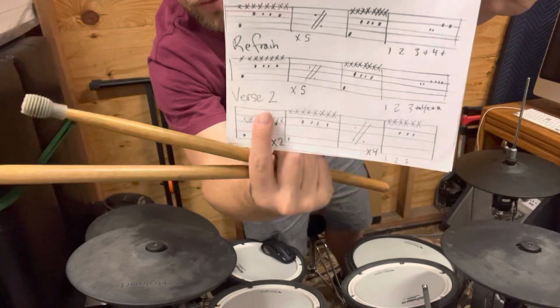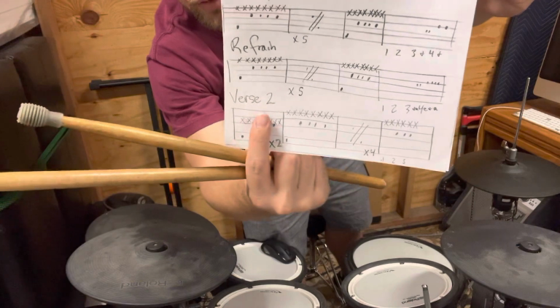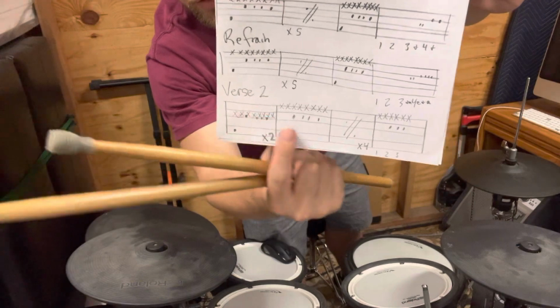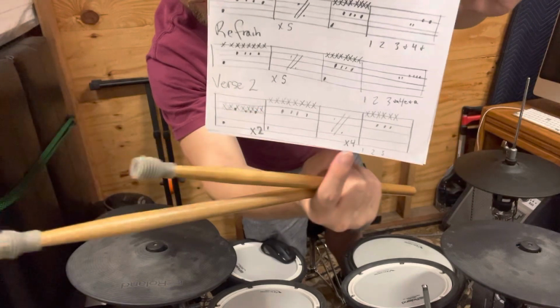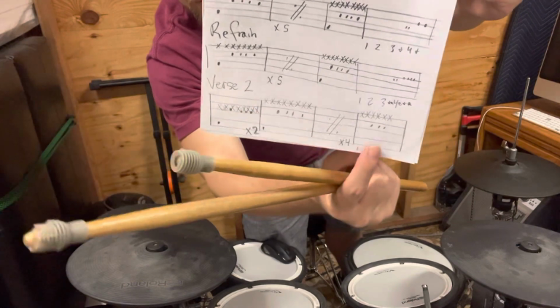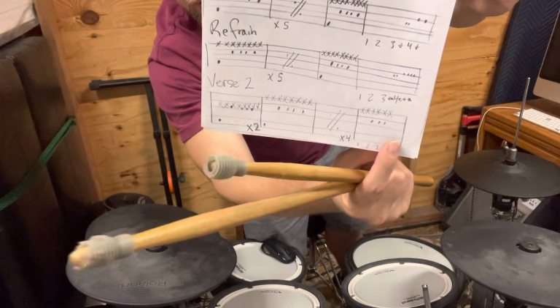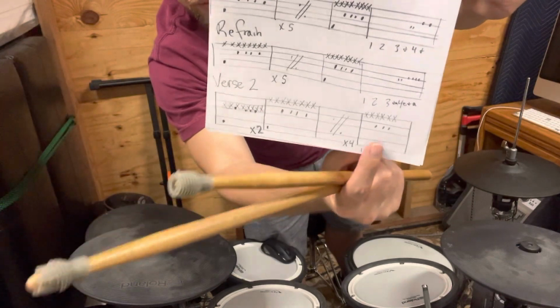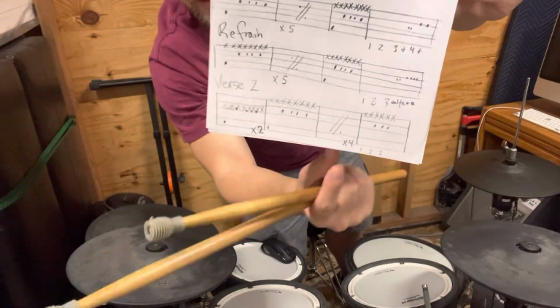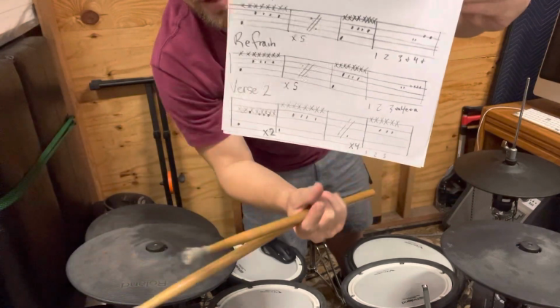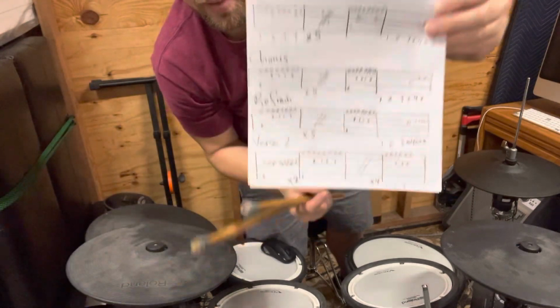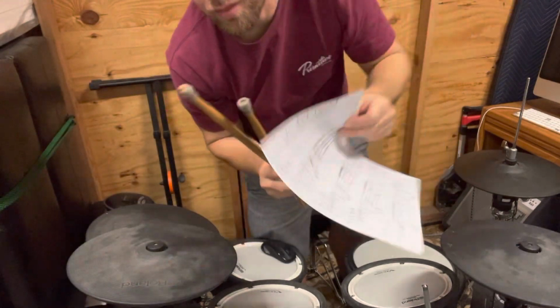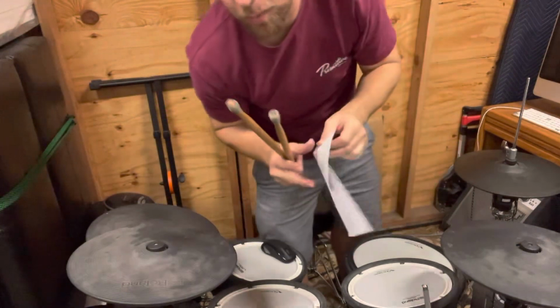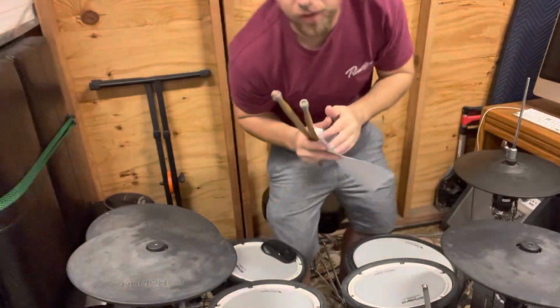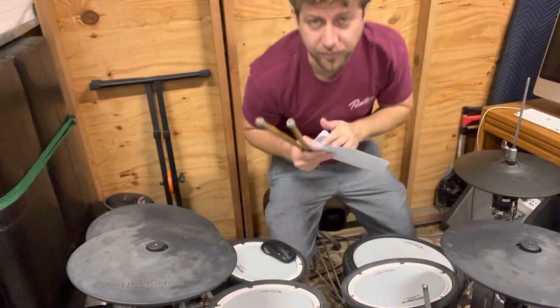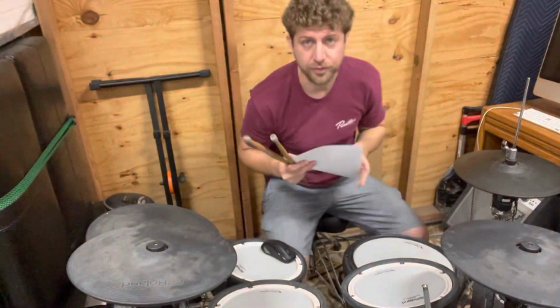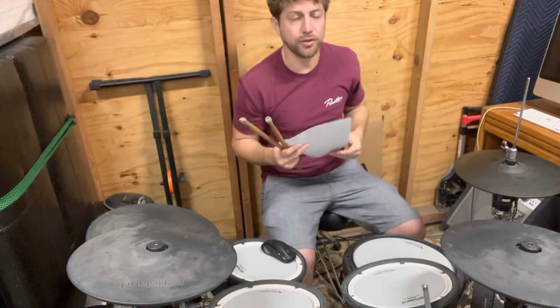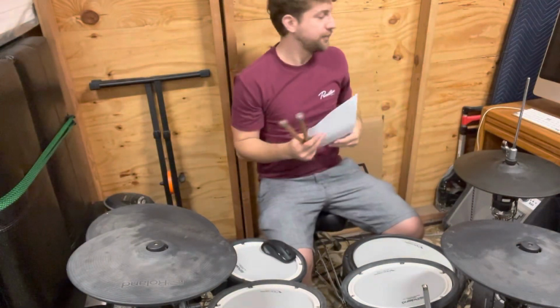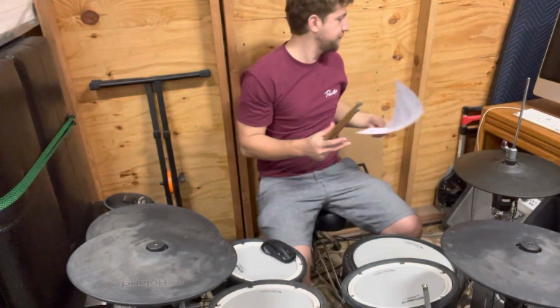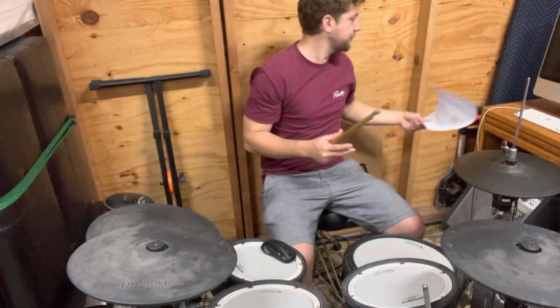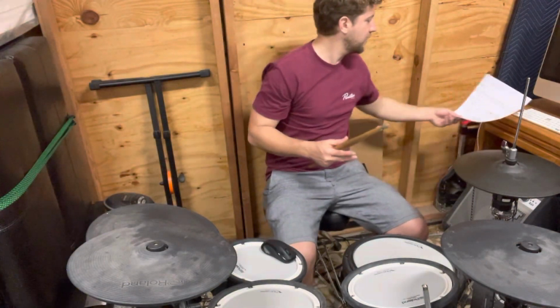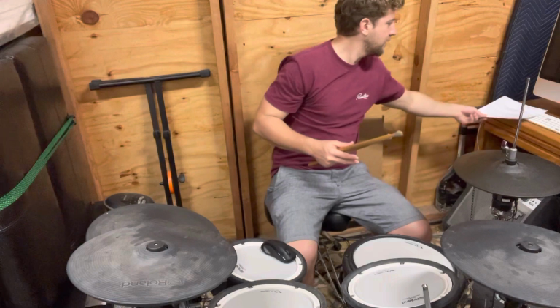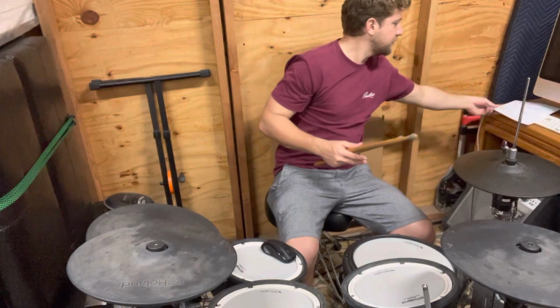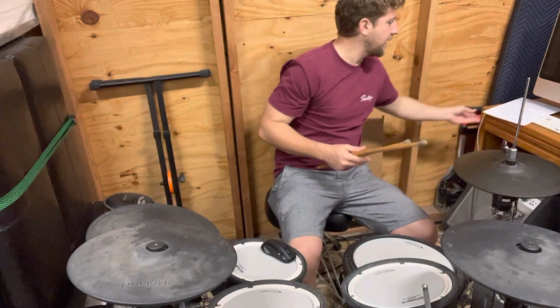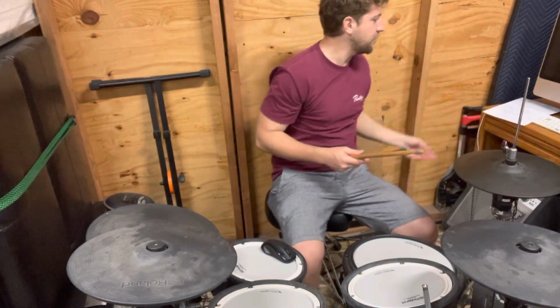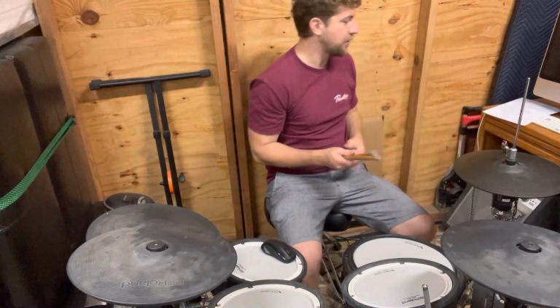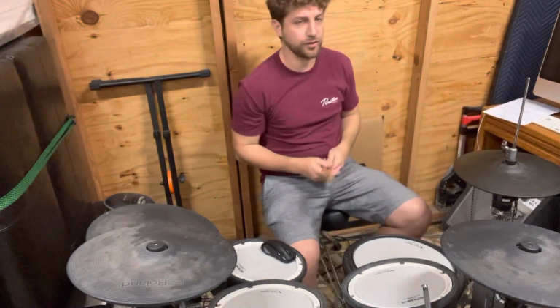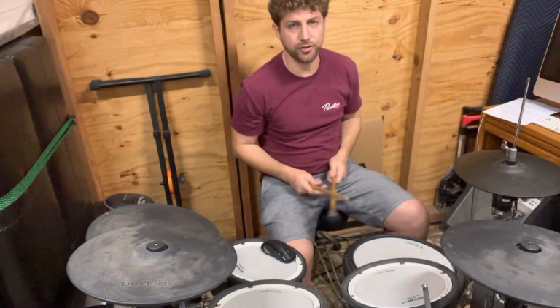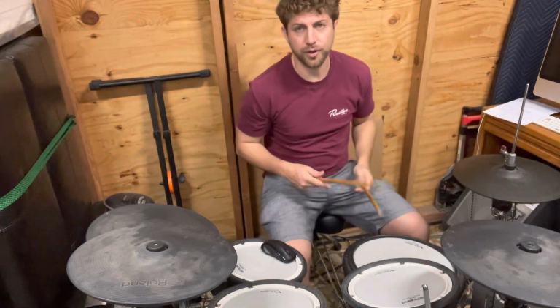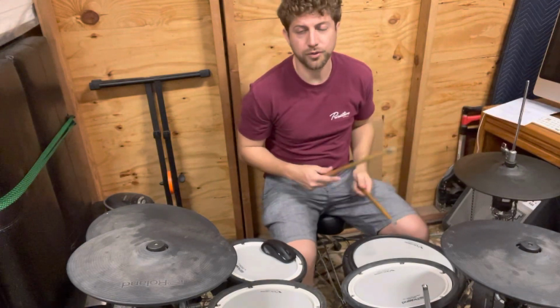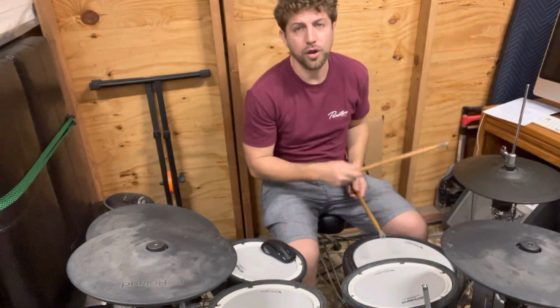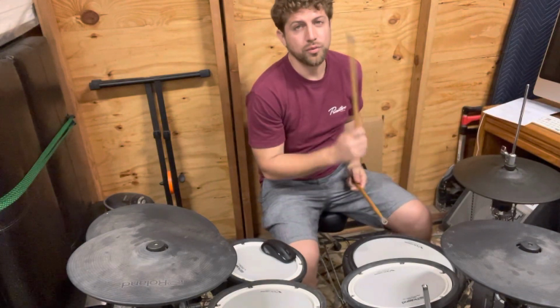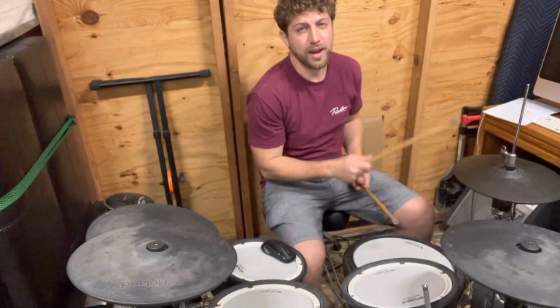This is verse two, so it's the eighth bar of verse two. So the eighth bar of verse two goes: